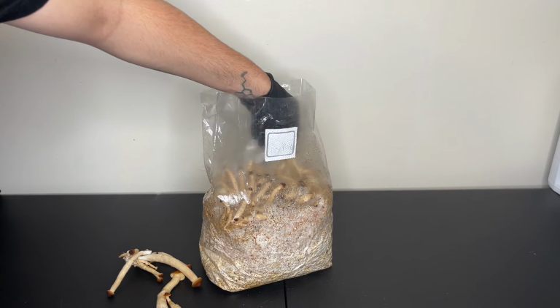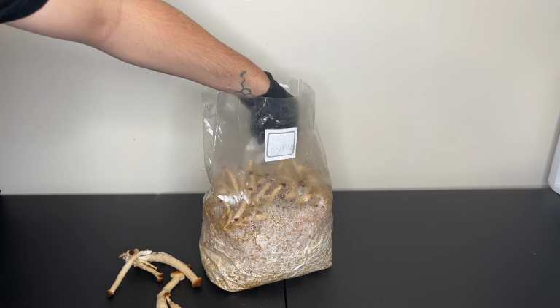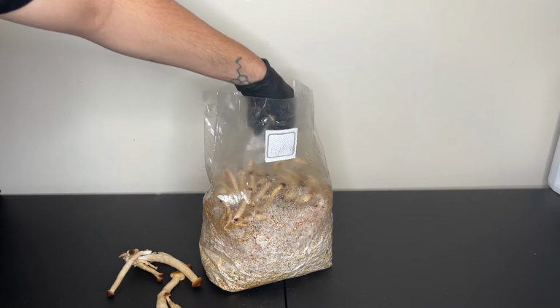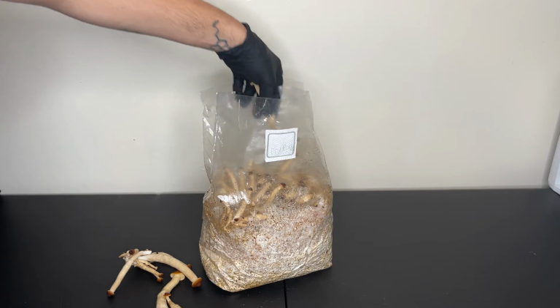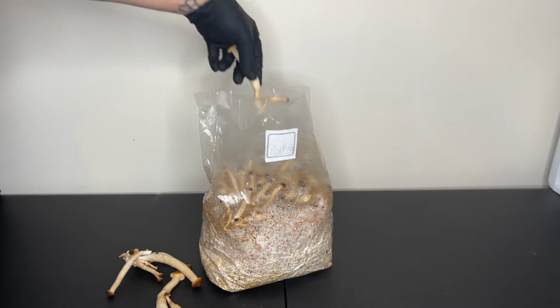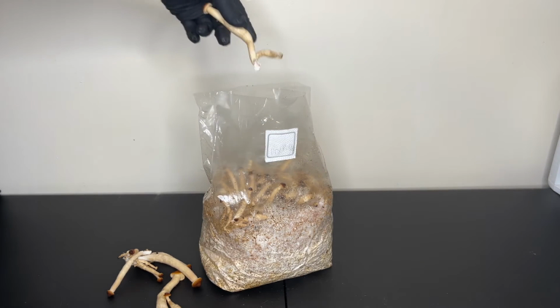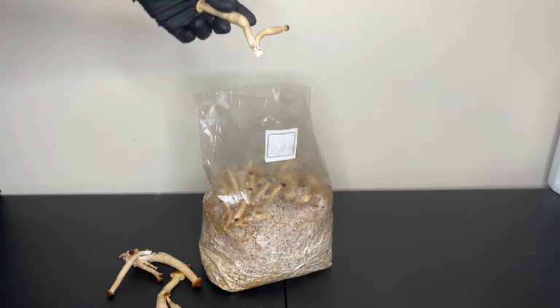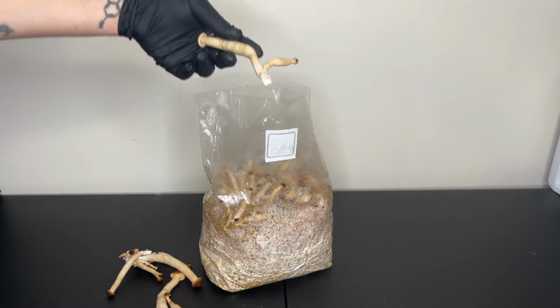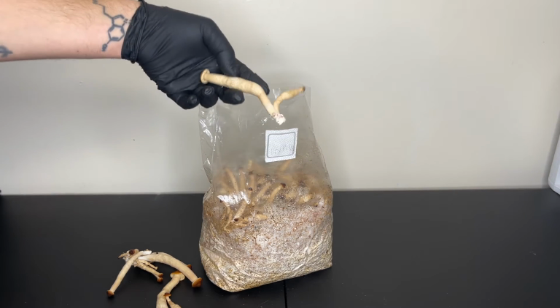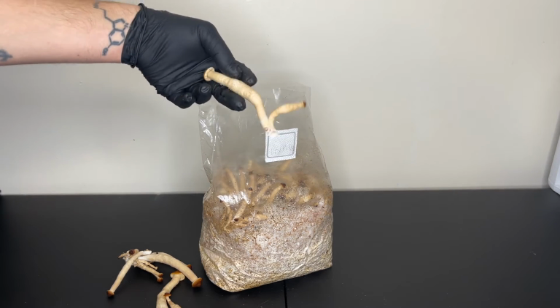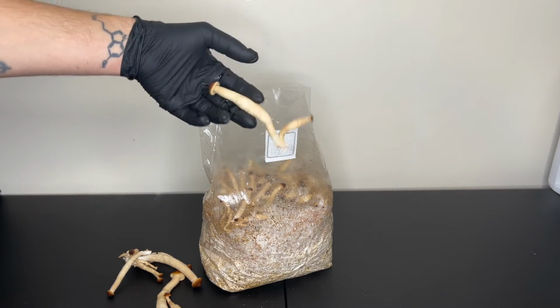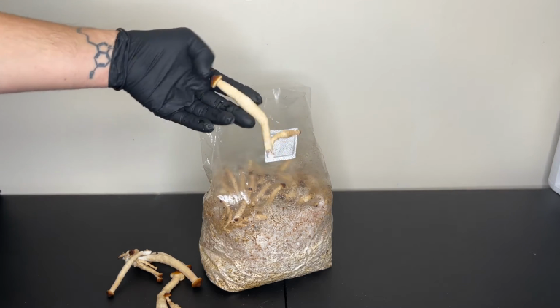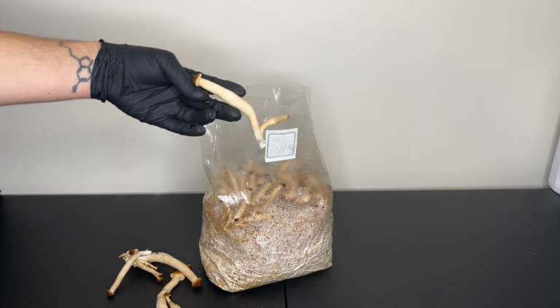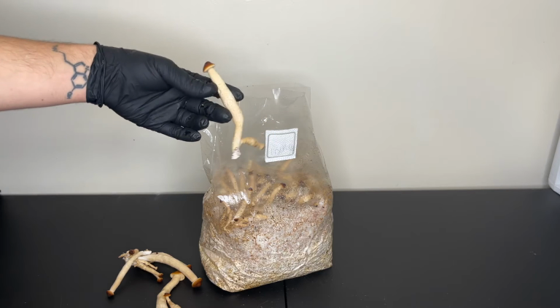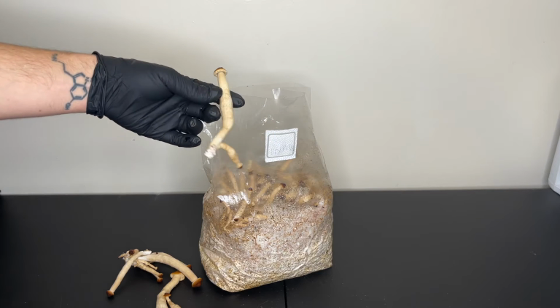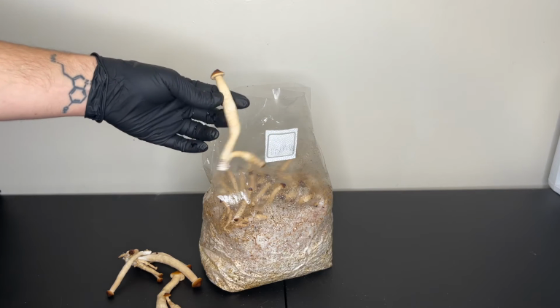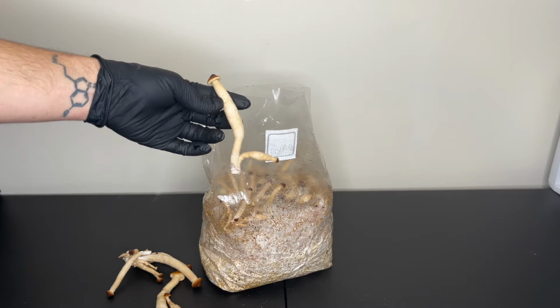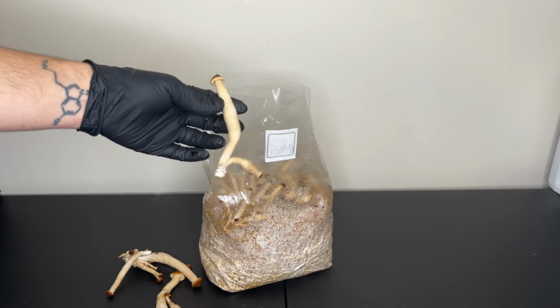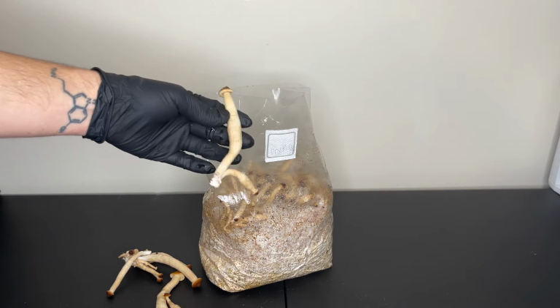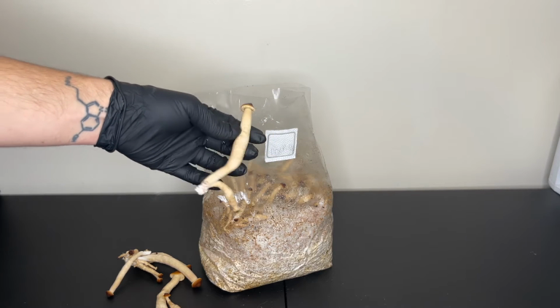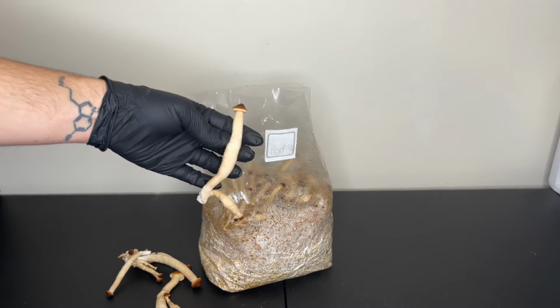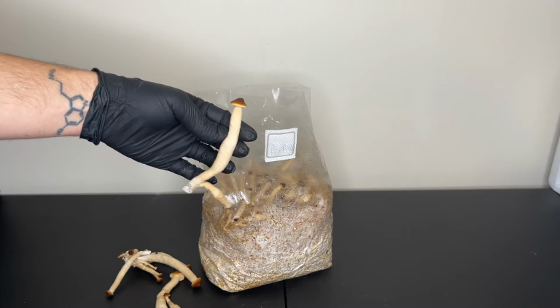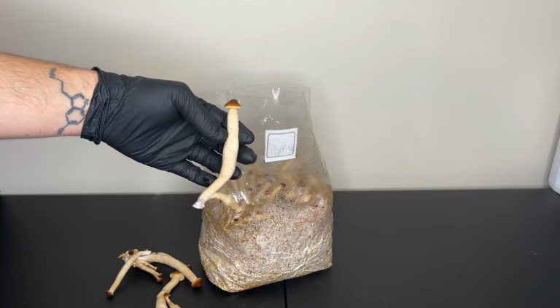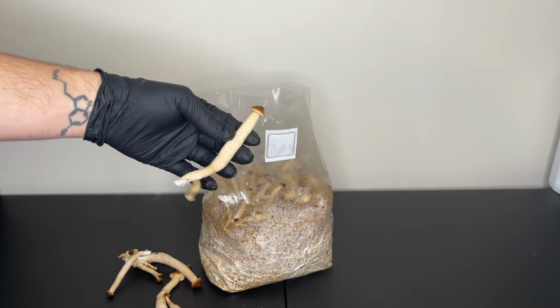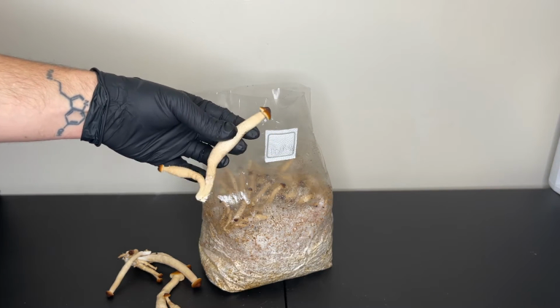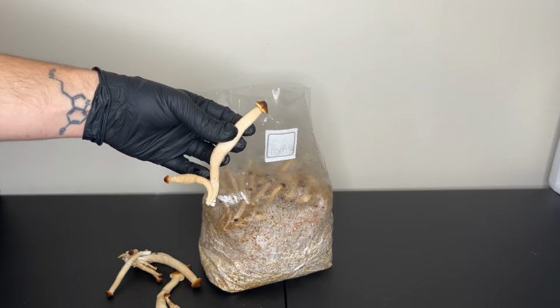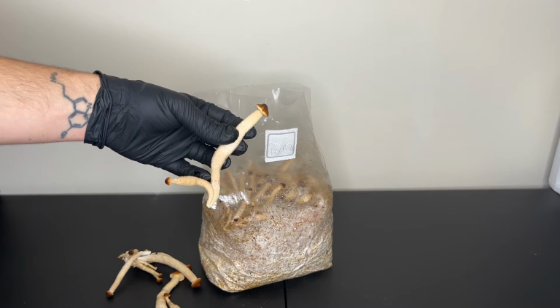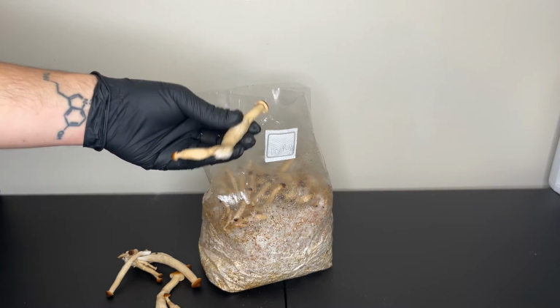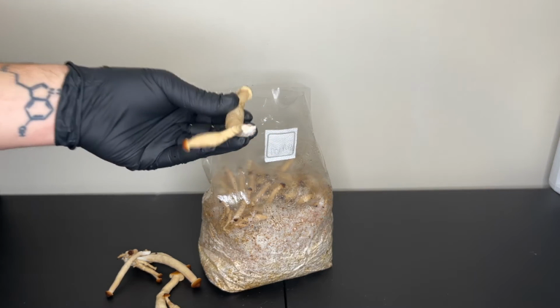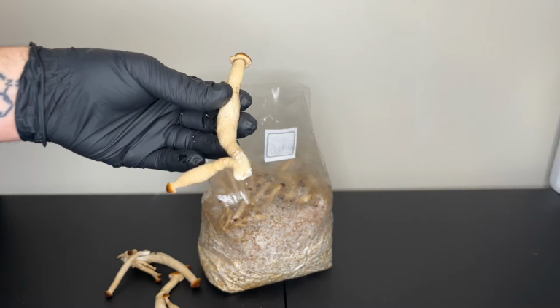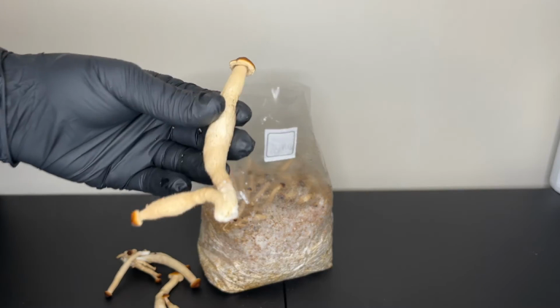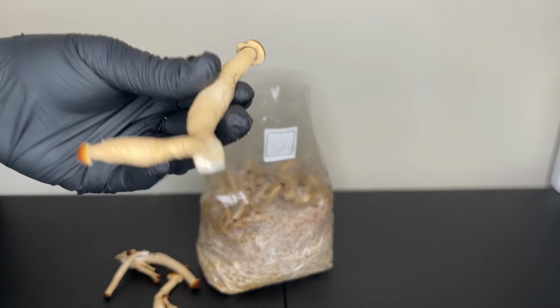This method is beneficial if you don't have a grow tent, a shotgun fruiting chamber, or a Martha tent, or if you just don't want to take up space in your fruiting chamber.